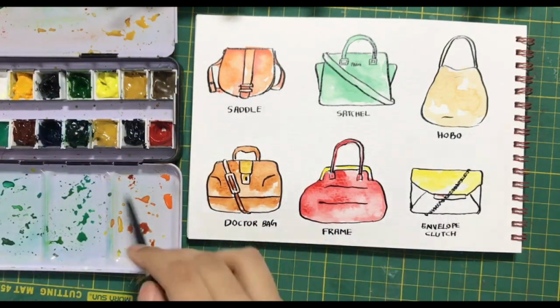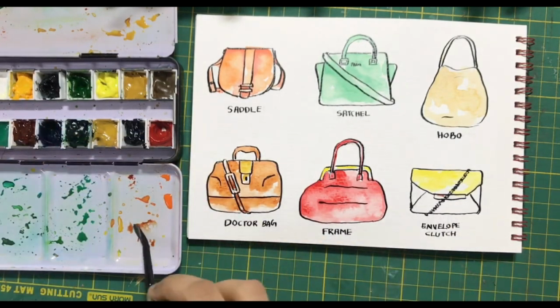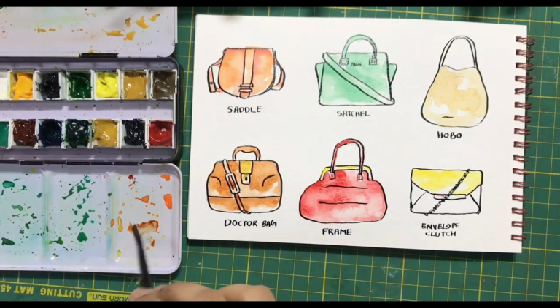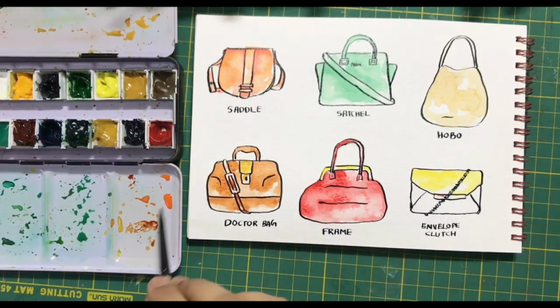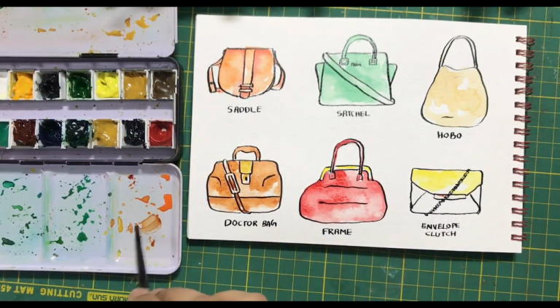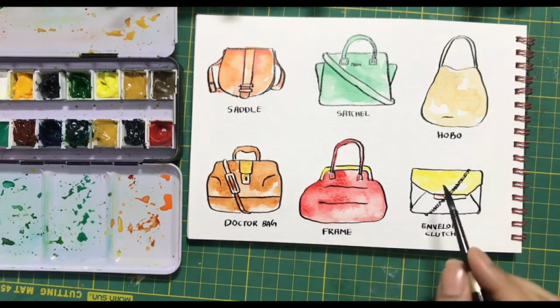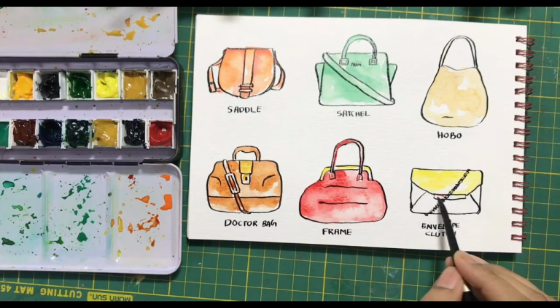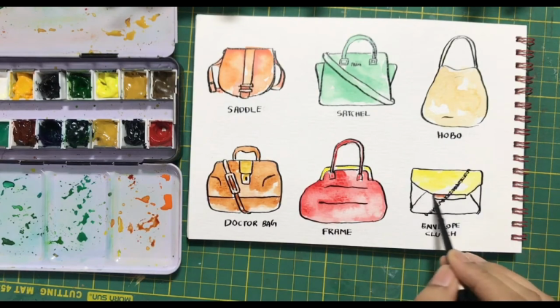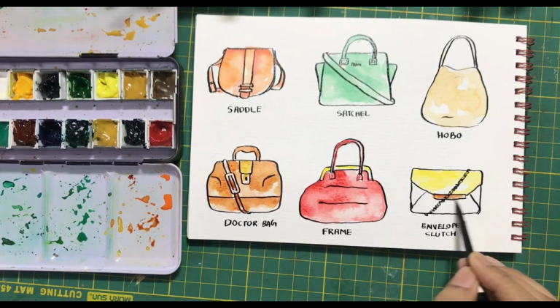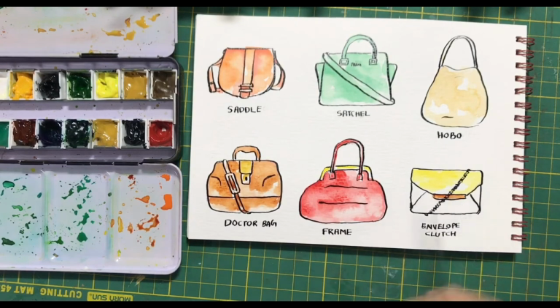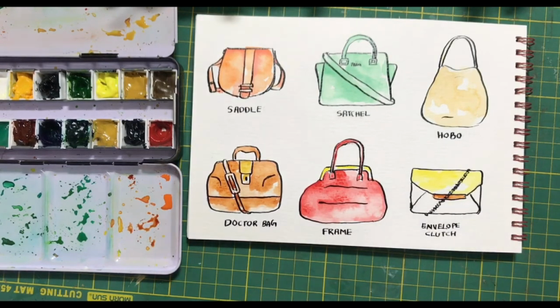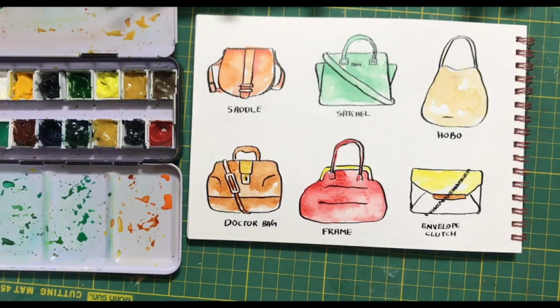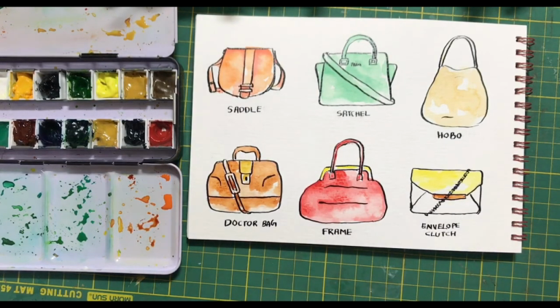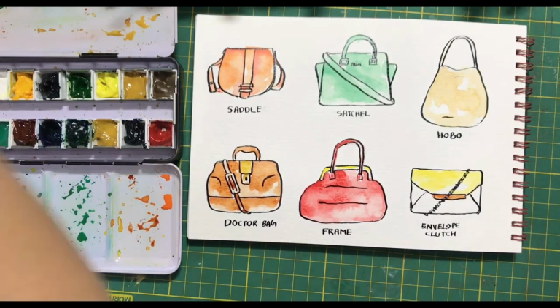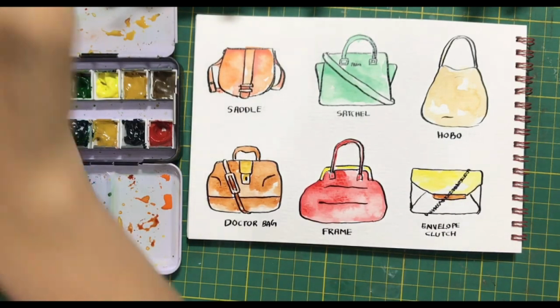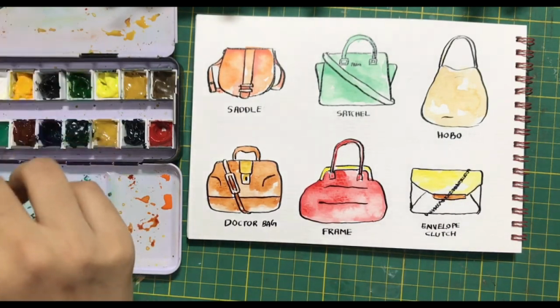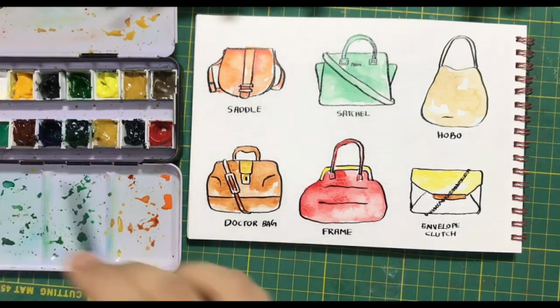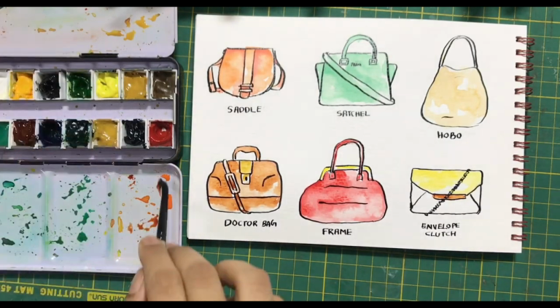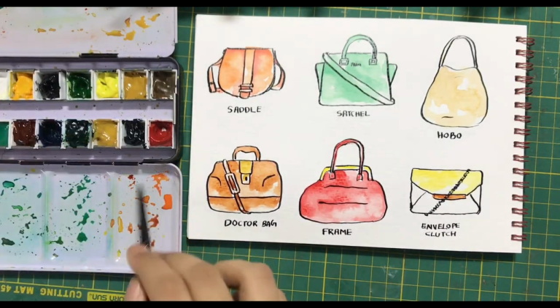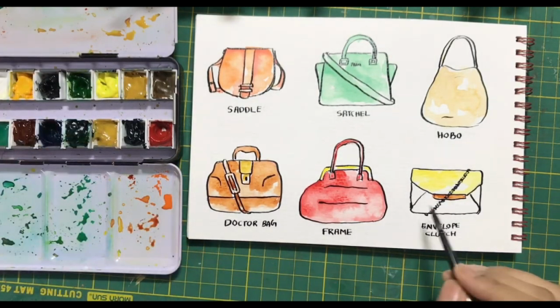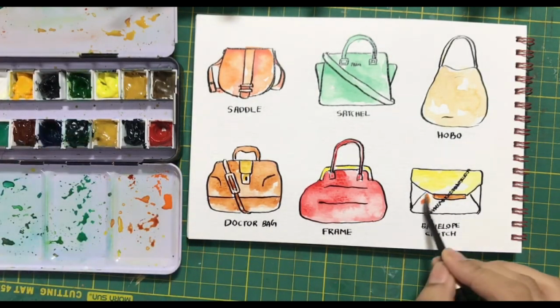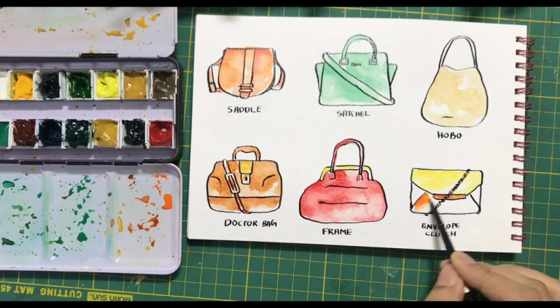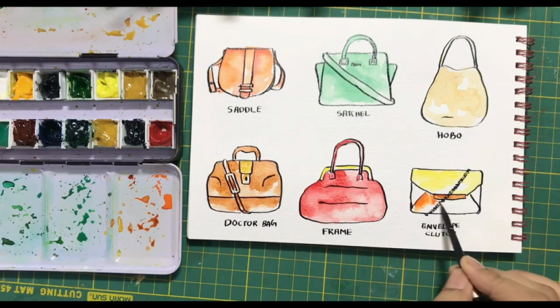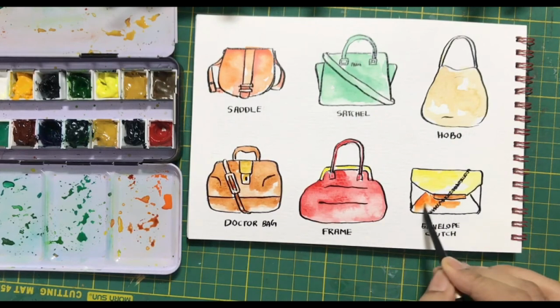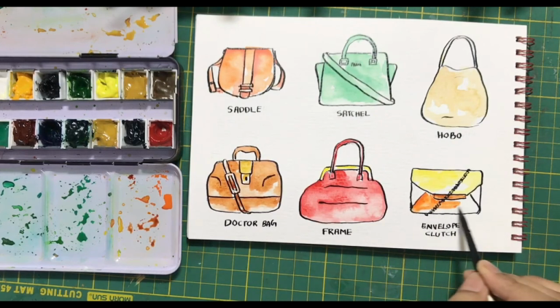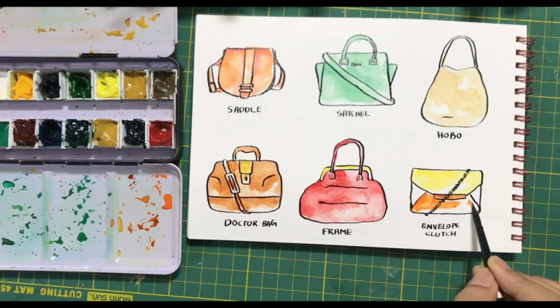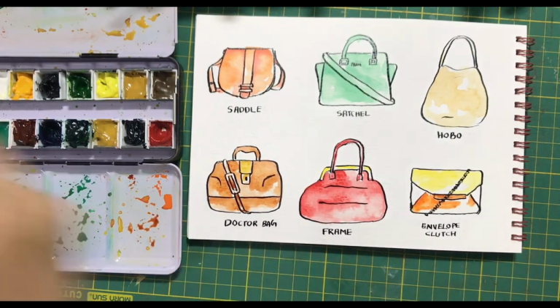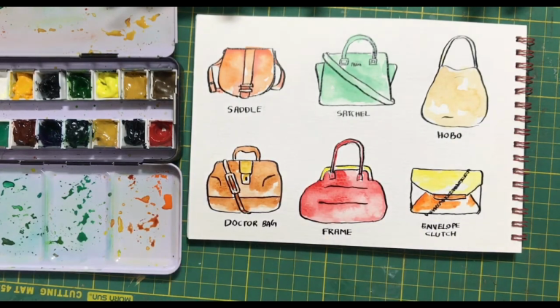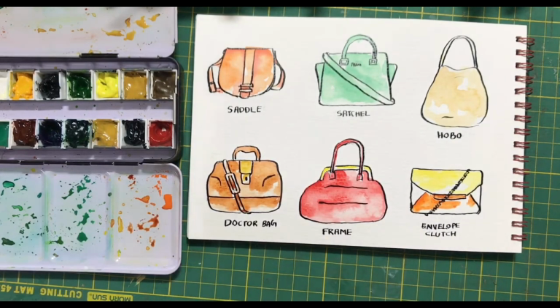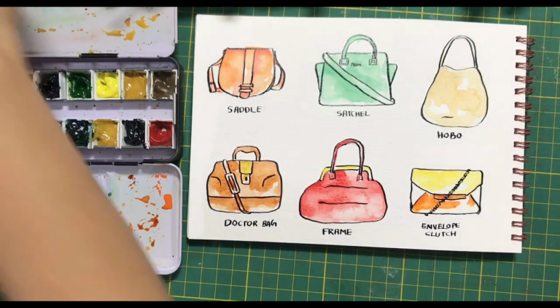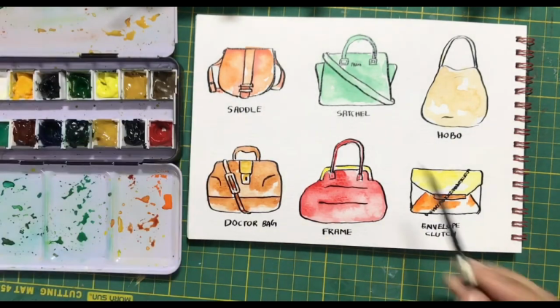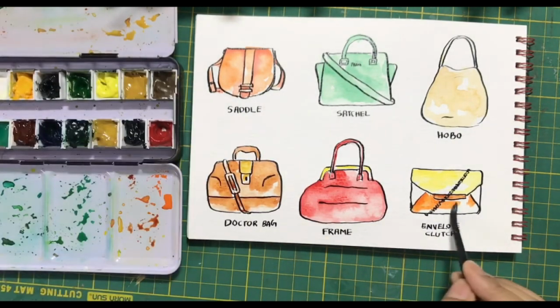For this last envelope clutch, I am going to color it using multiple shades because these clutches are really fun to see and hold. Each section is going to have a different color.